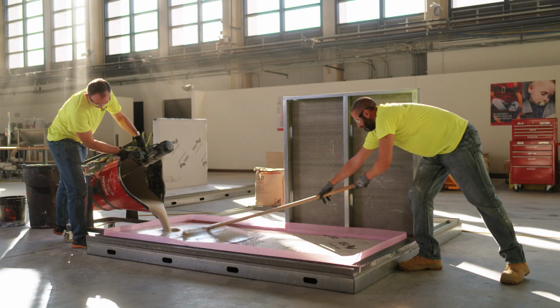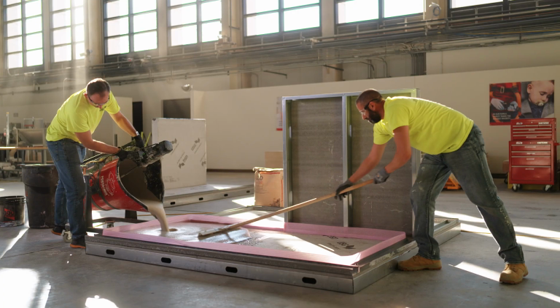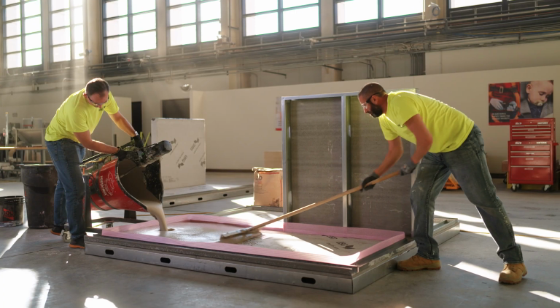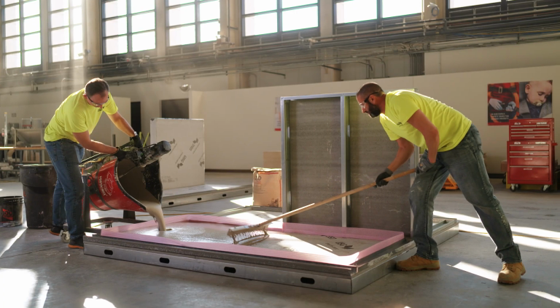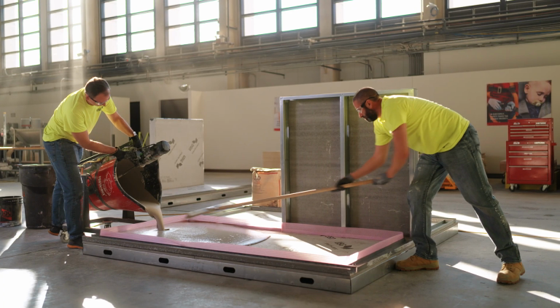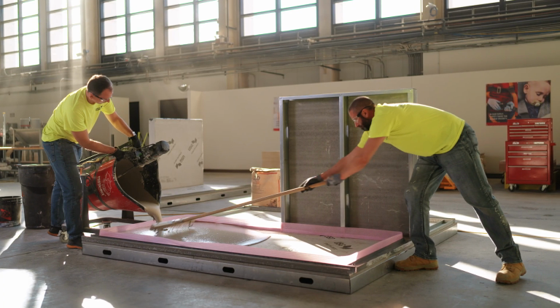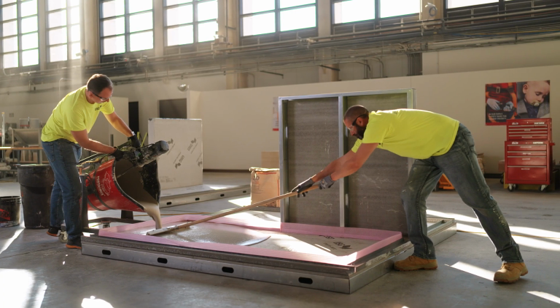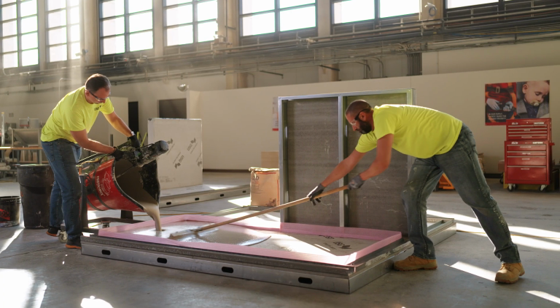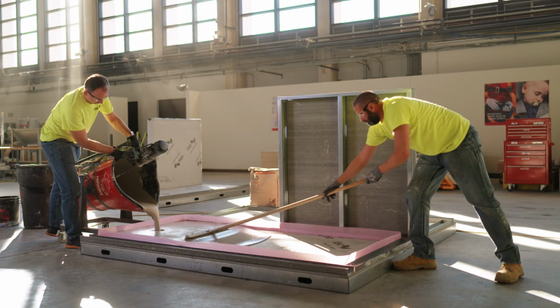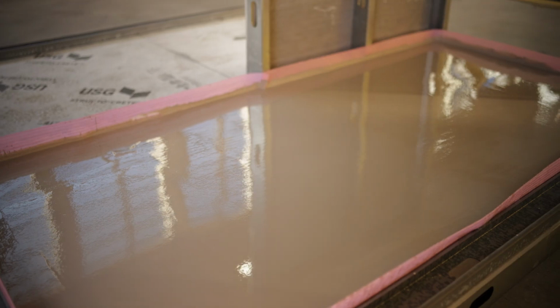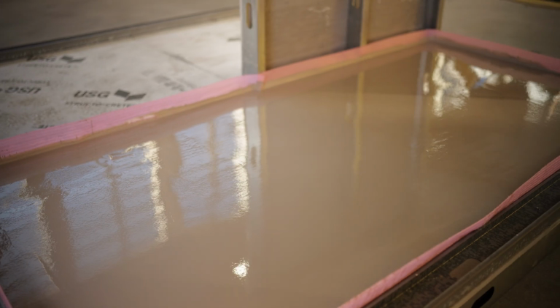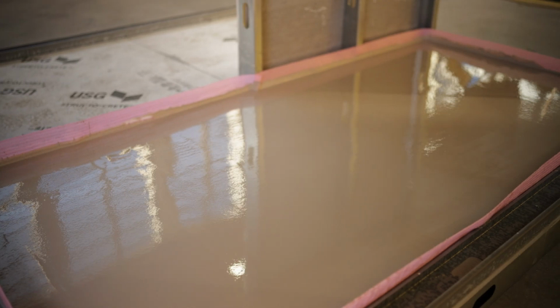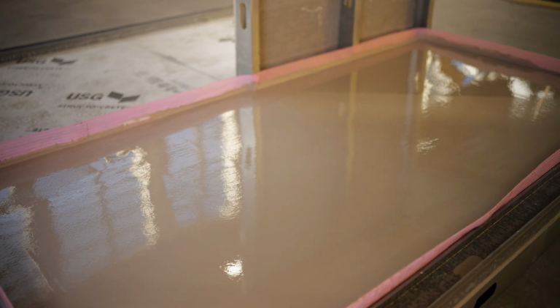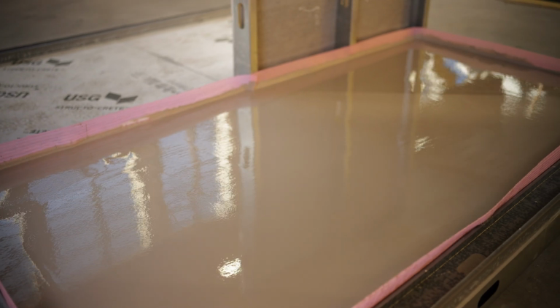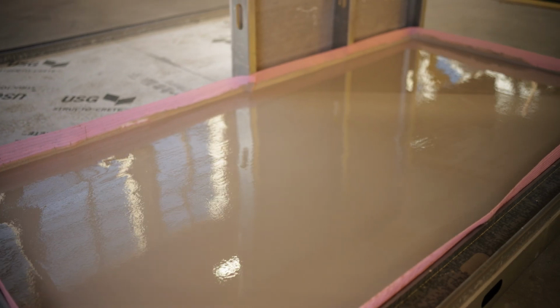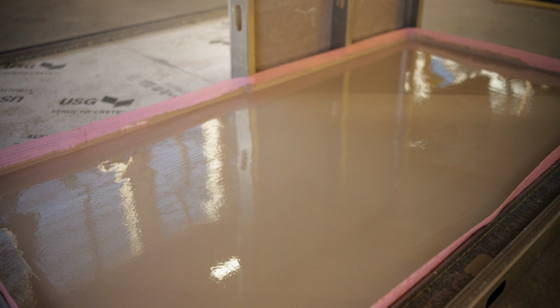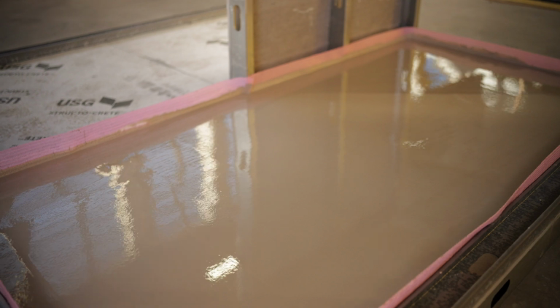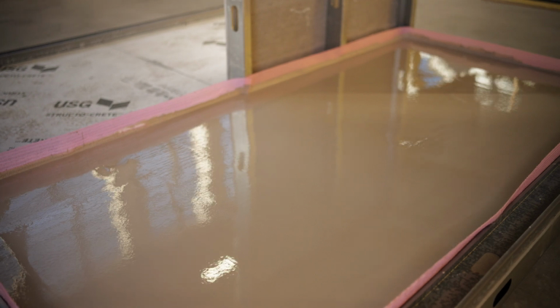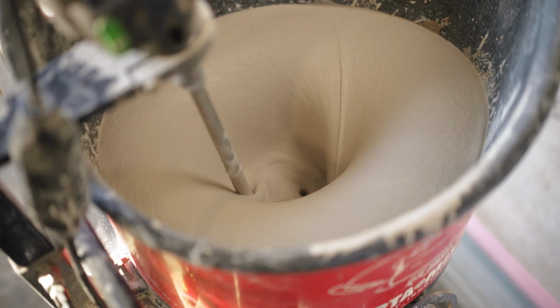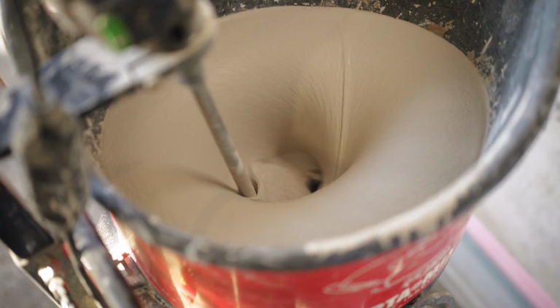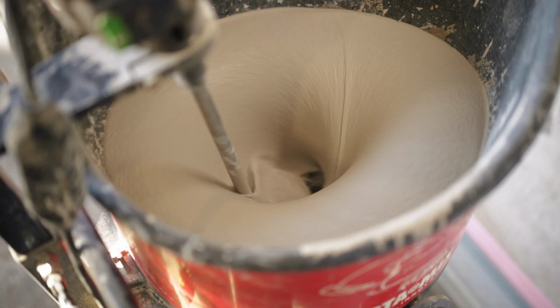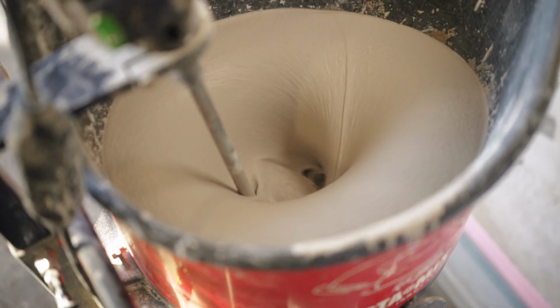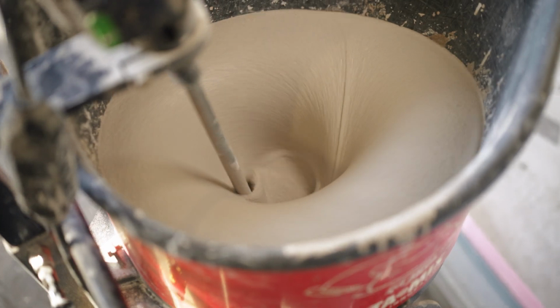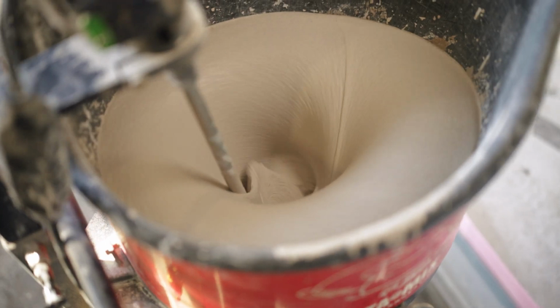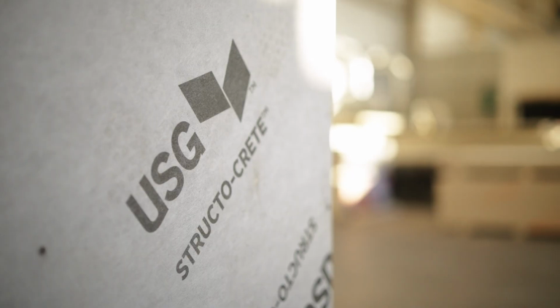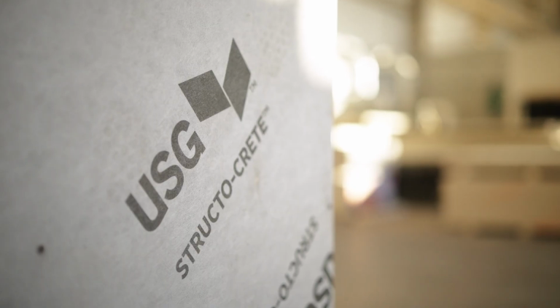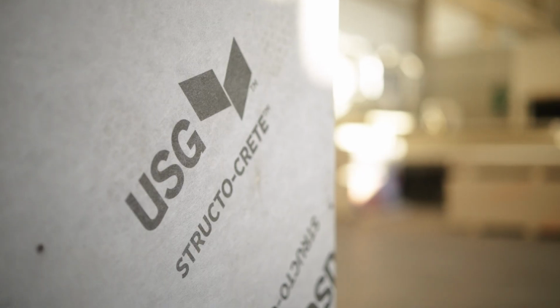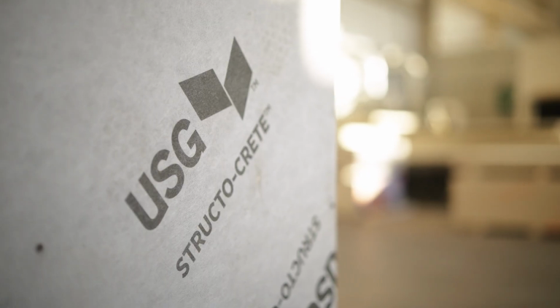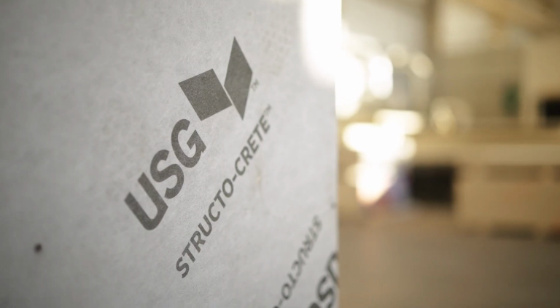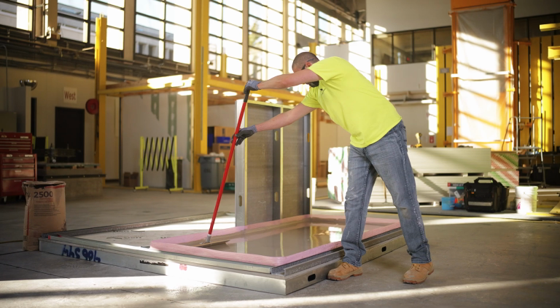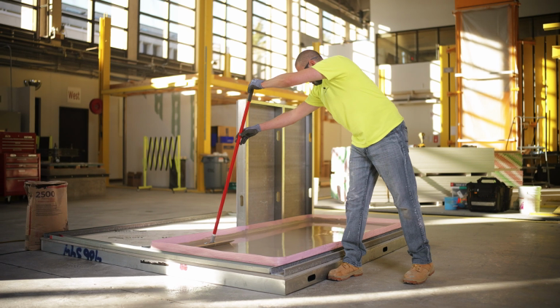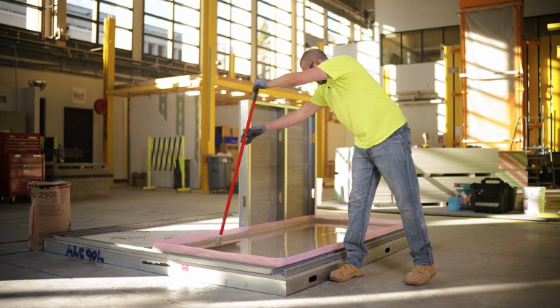These components together create a high-performance floor system that doesn't compromise on build quality, acoustic comfort, or foot feel. Because with USG, you're not just laying floors — you're laying the groundwork for innovative construction.